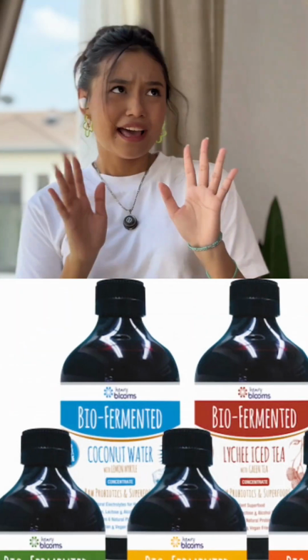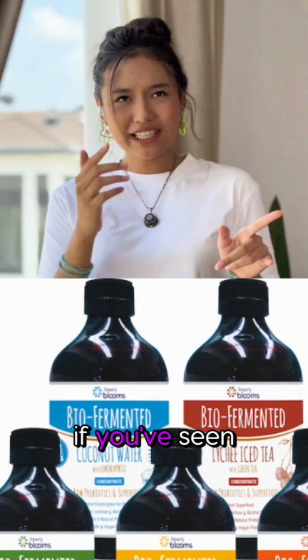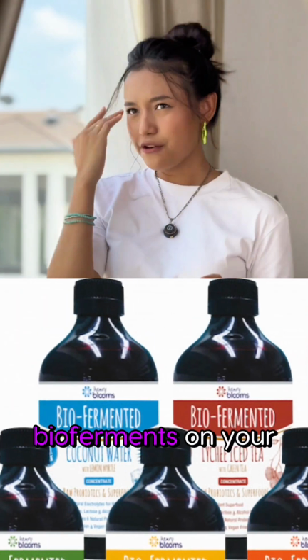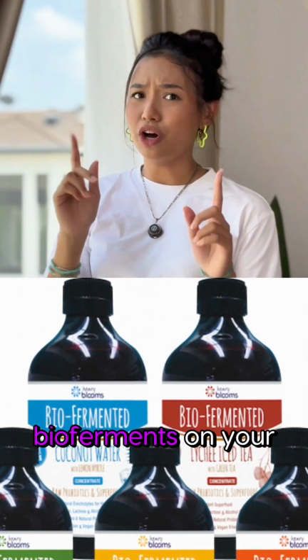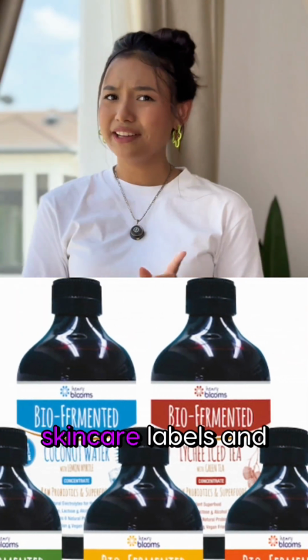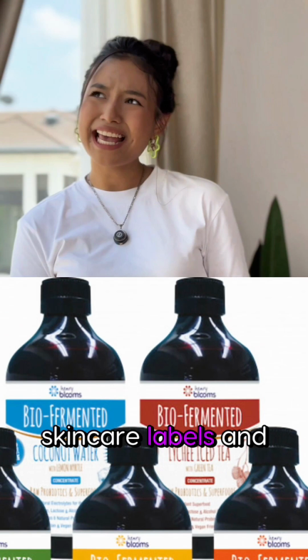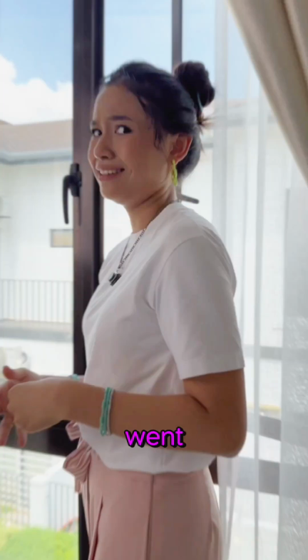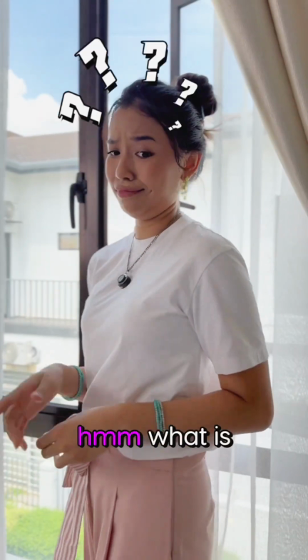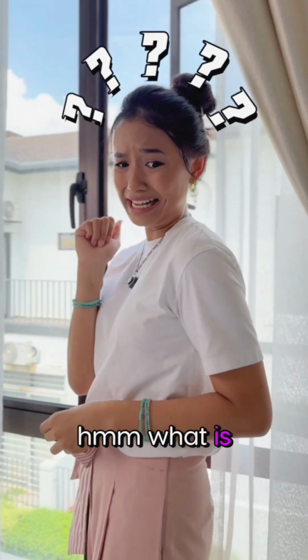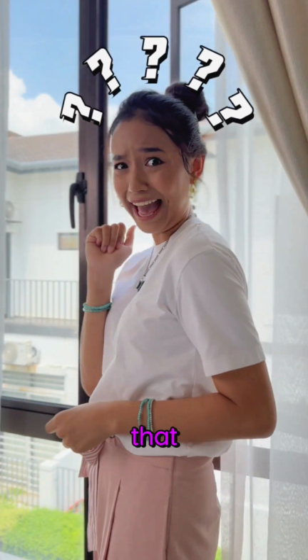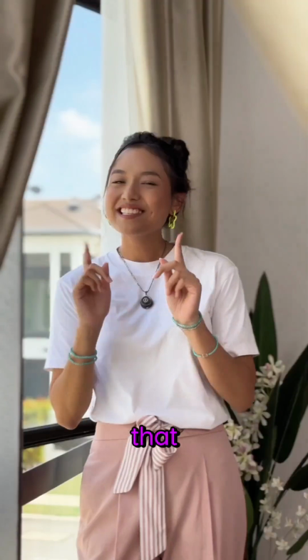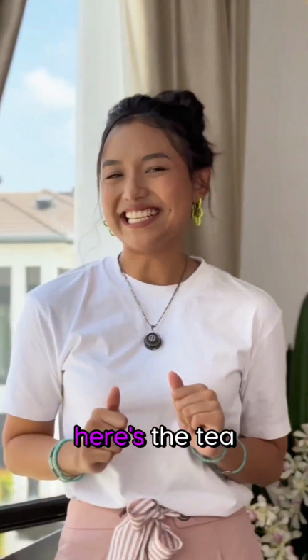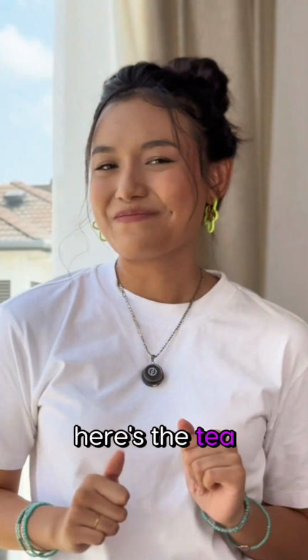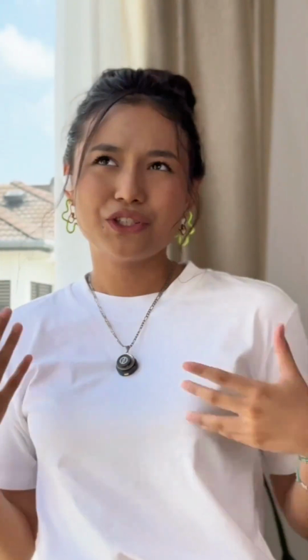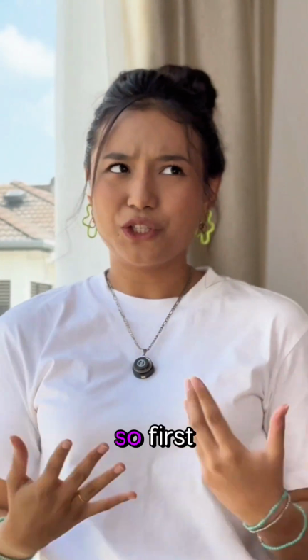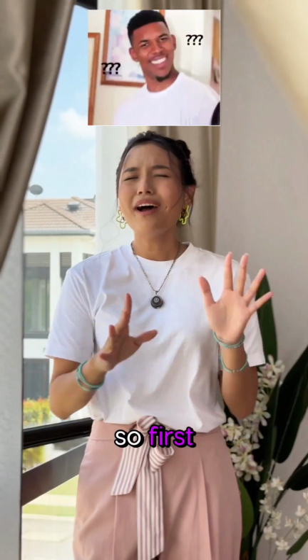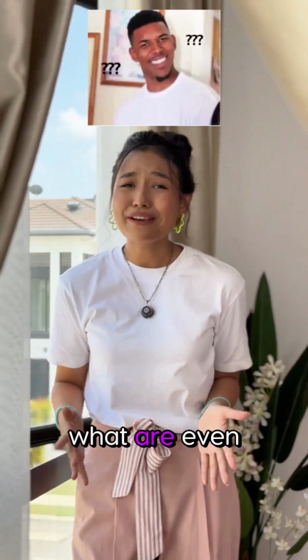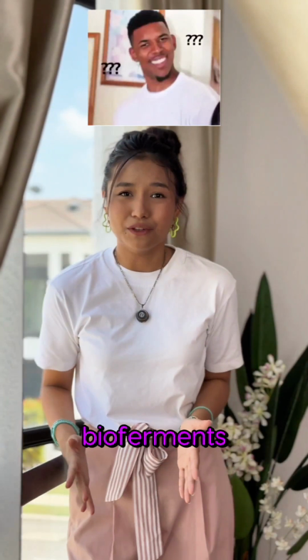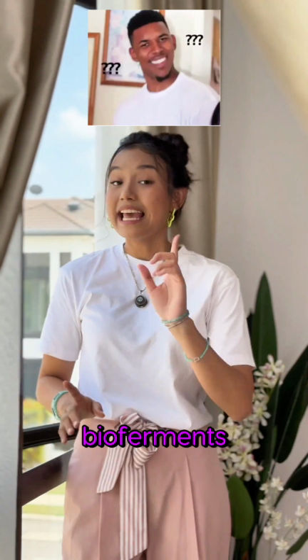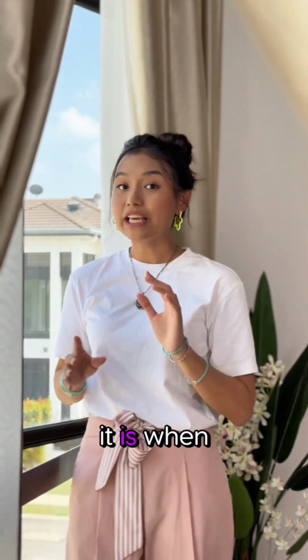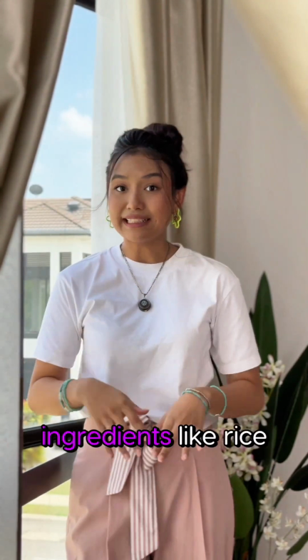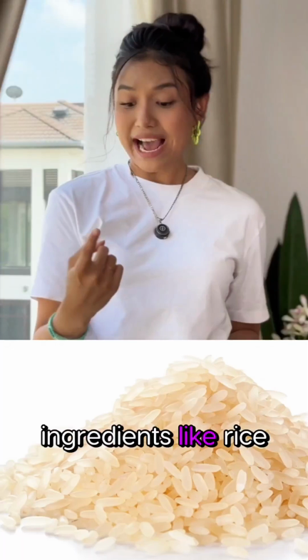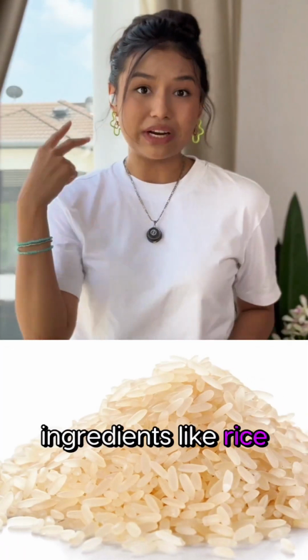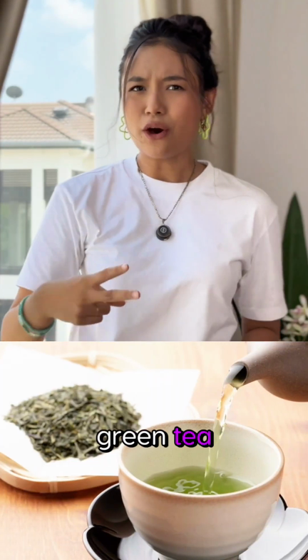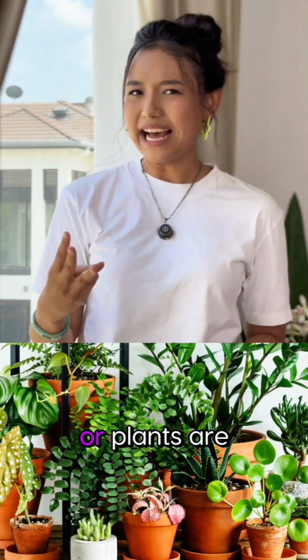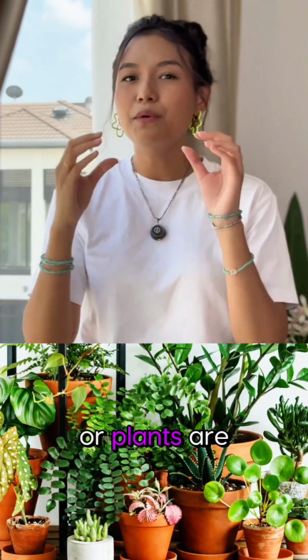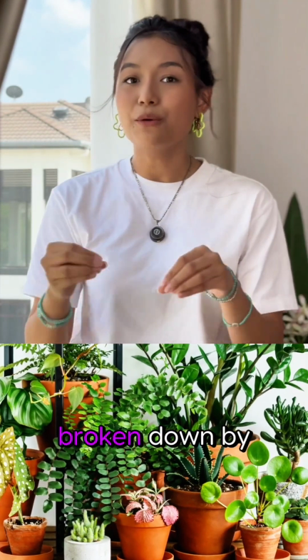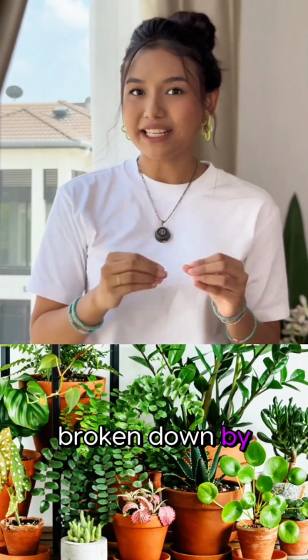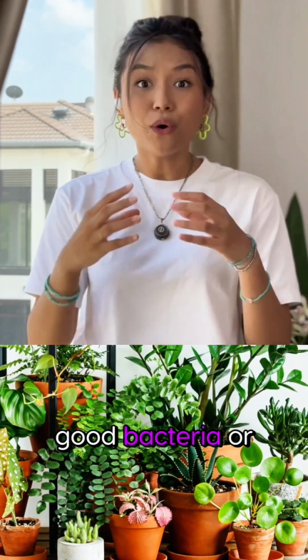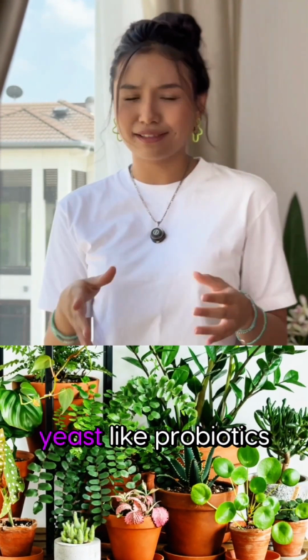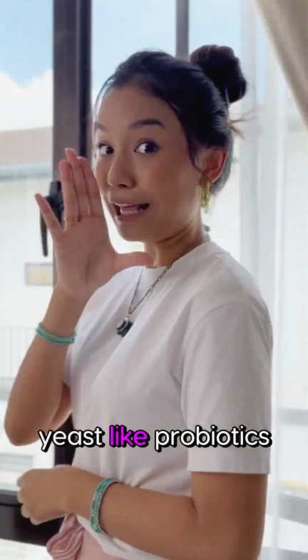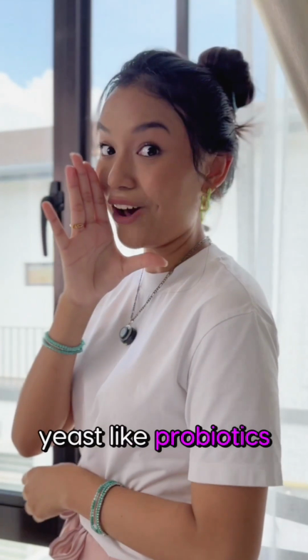If you've seen bioferments on your skincare labels and went, 'What is that?' — here's the tea. So first, what are bioferments? It is when ingredients like rice, green tea, or plants are broken down by good bacteria or yeast, like probiotics.